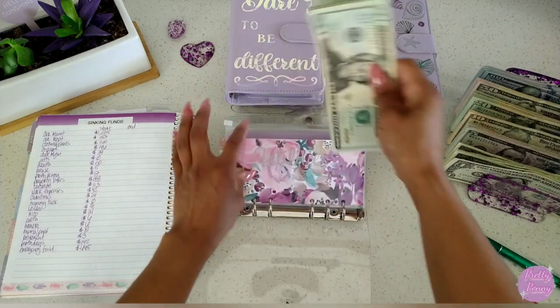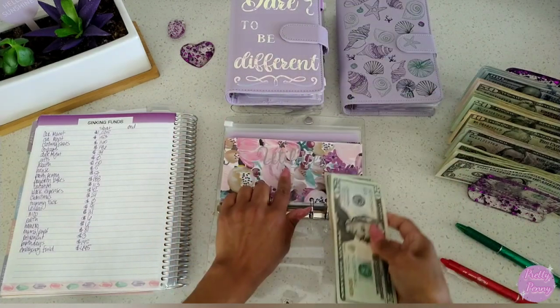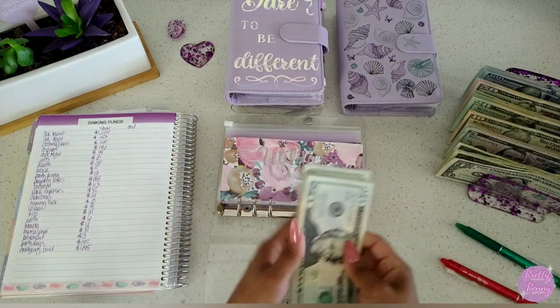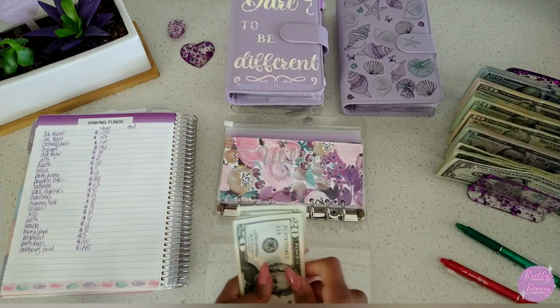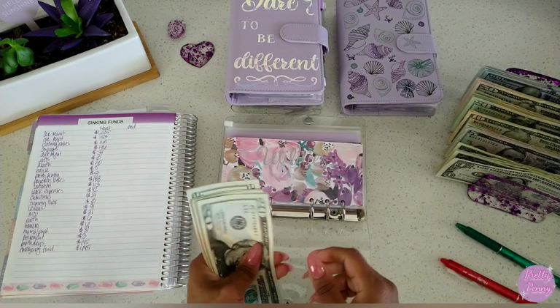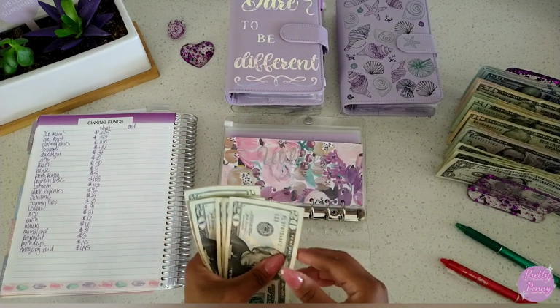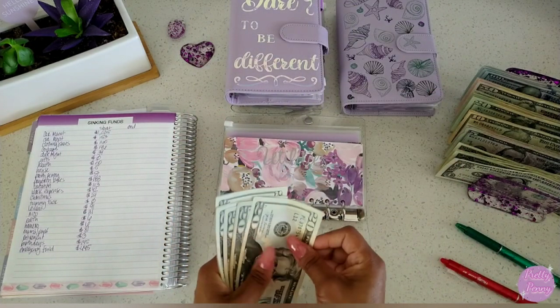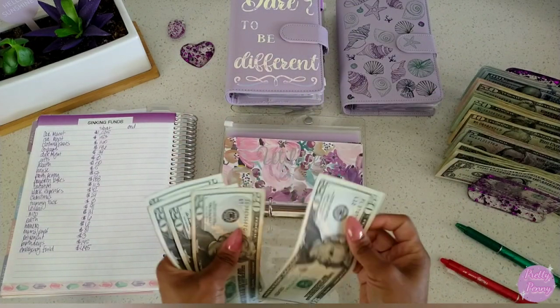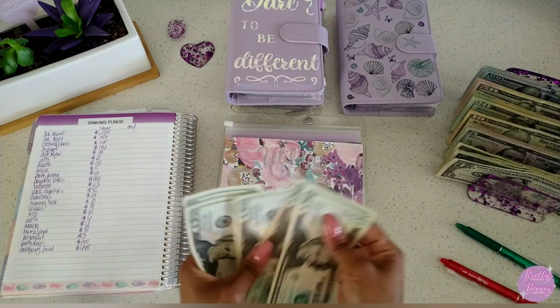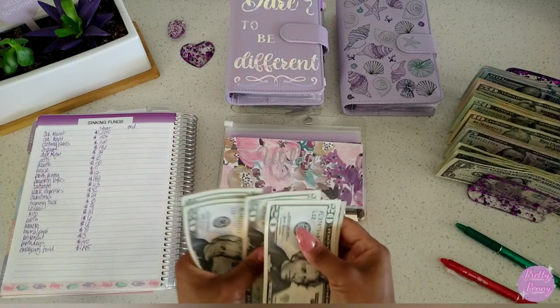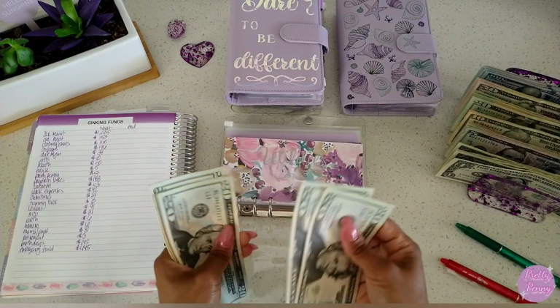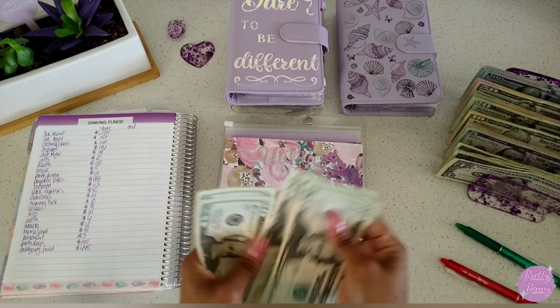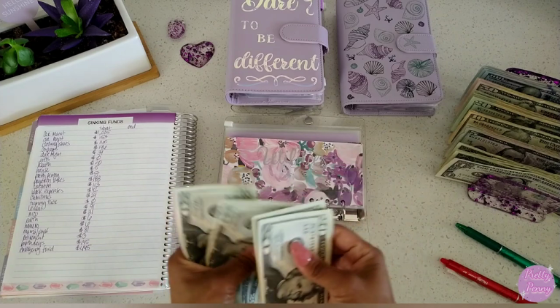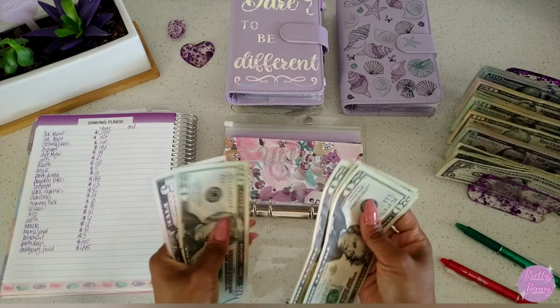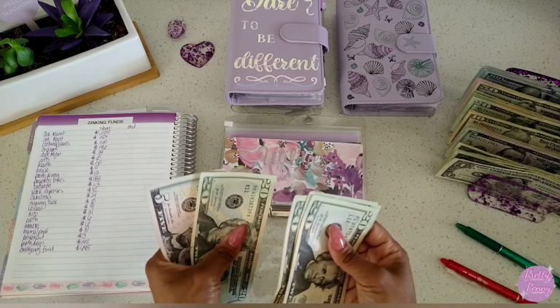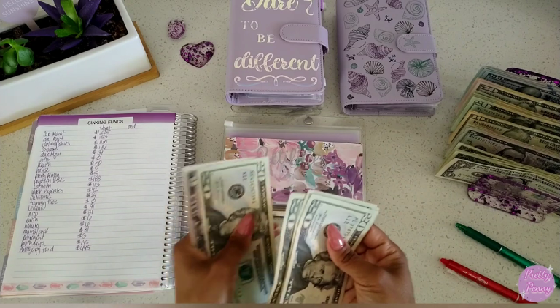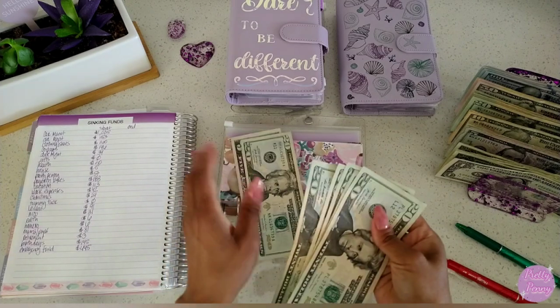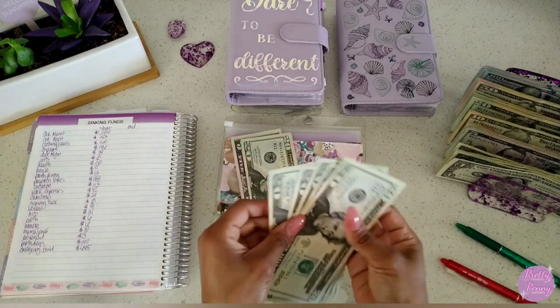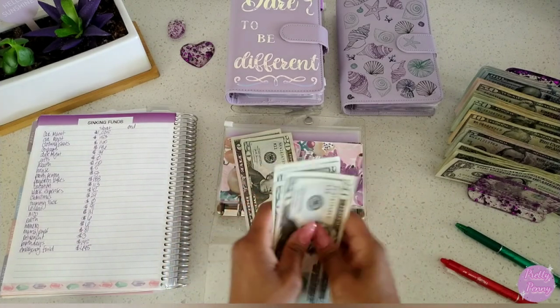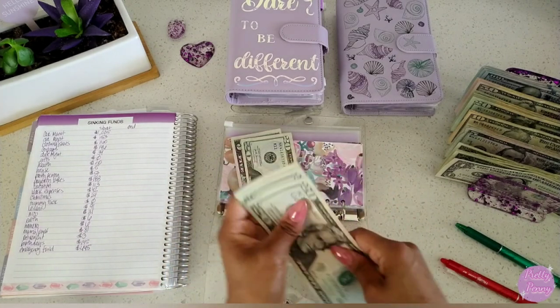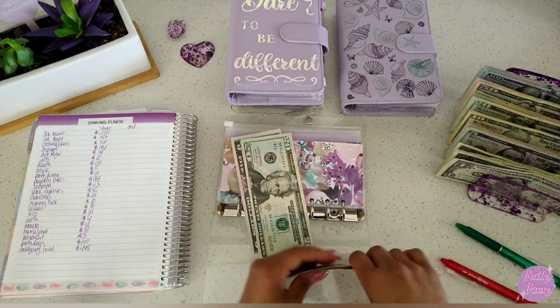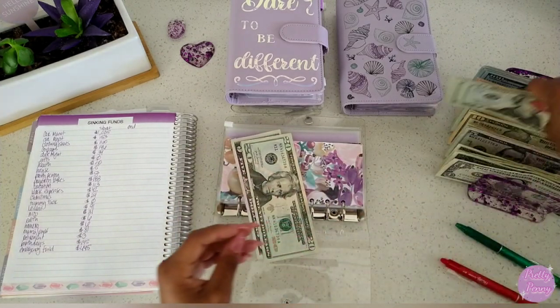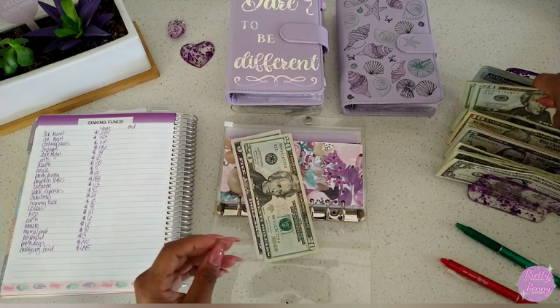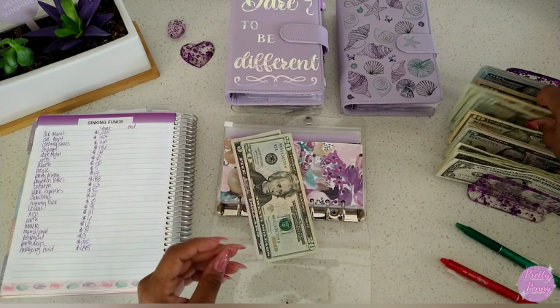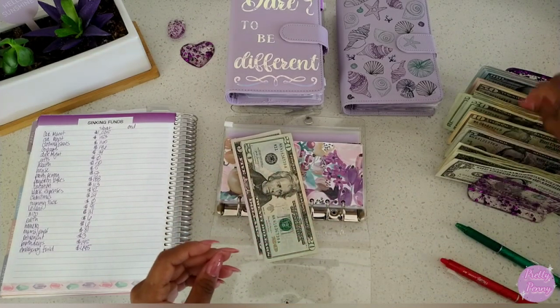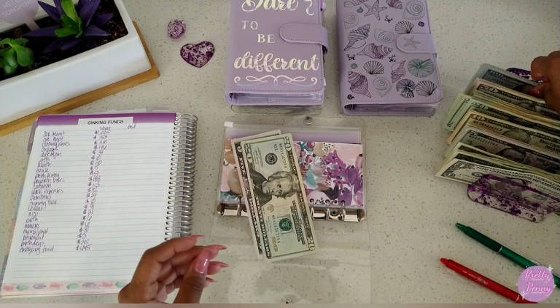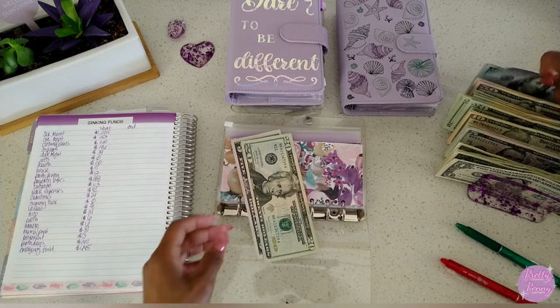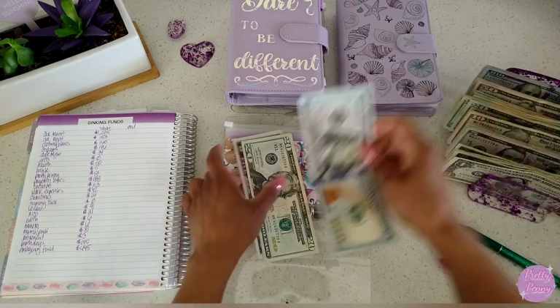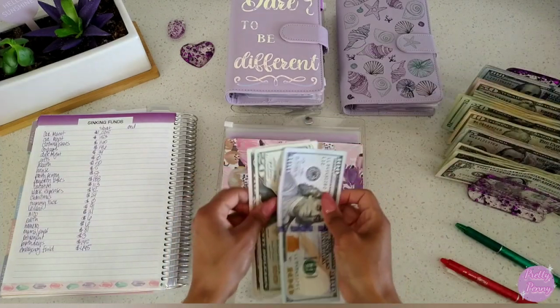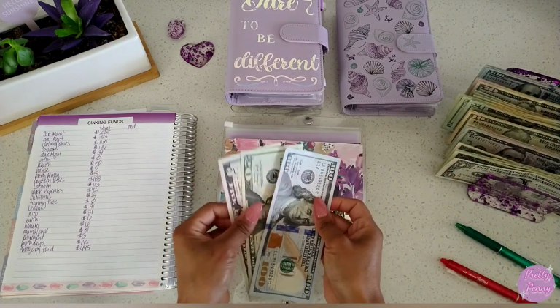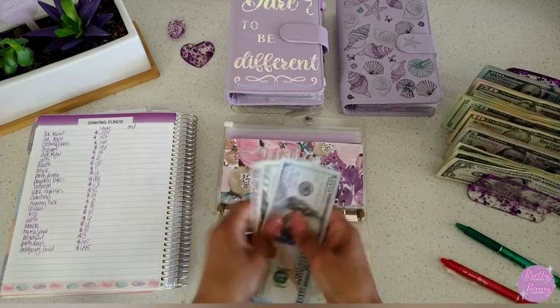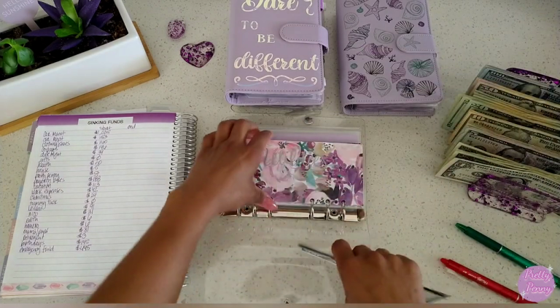So this is our utilities buffer. It has $20, $40, $60, $80, $100. So let's do a $100 bill — so $125 in the utilities buffer.